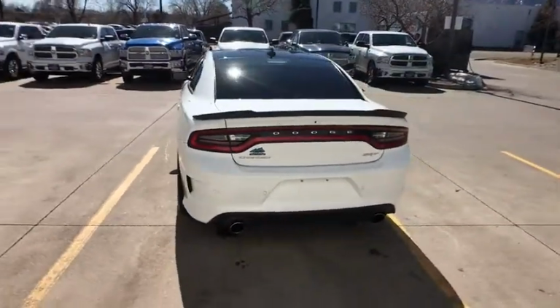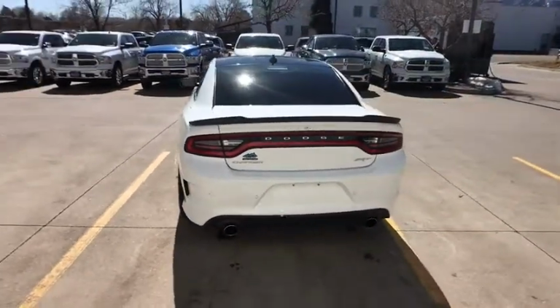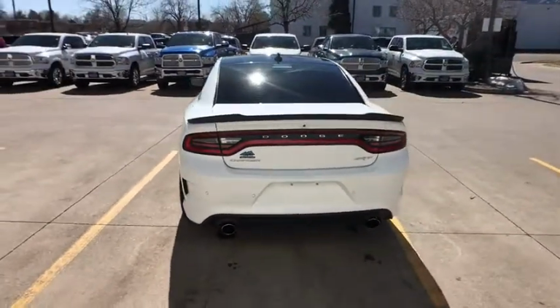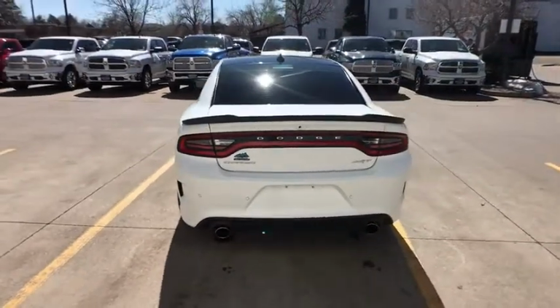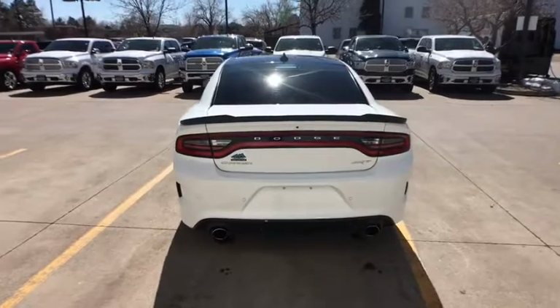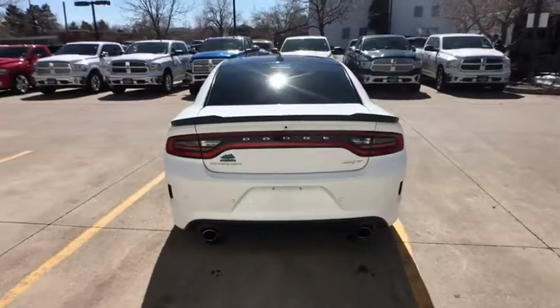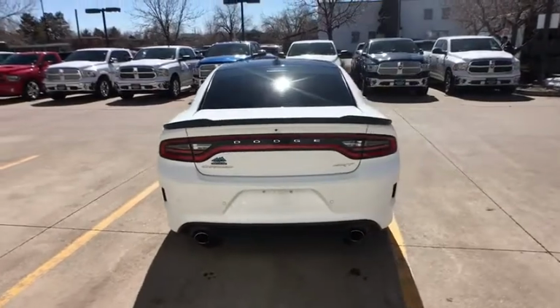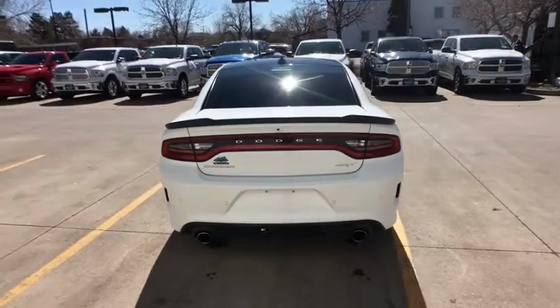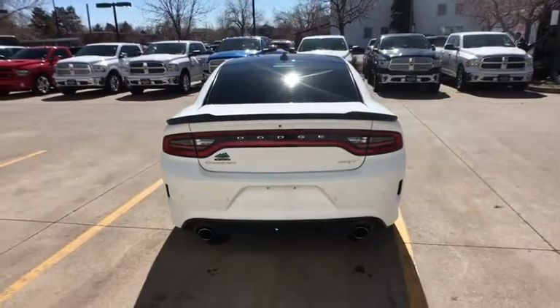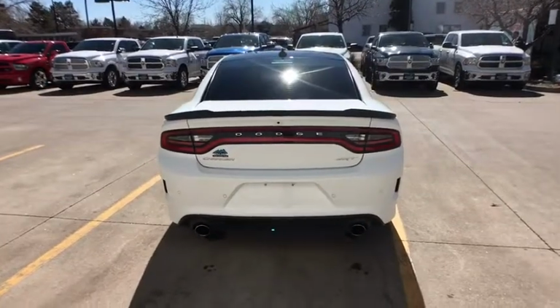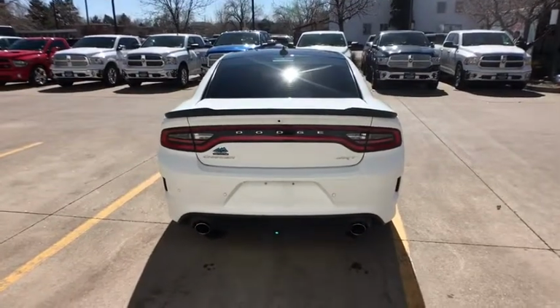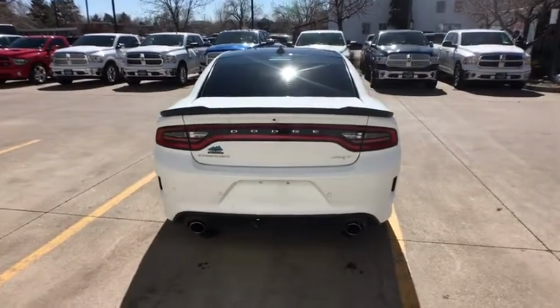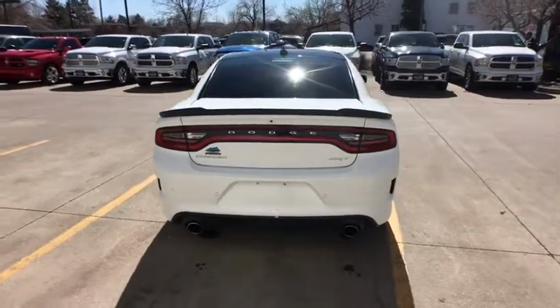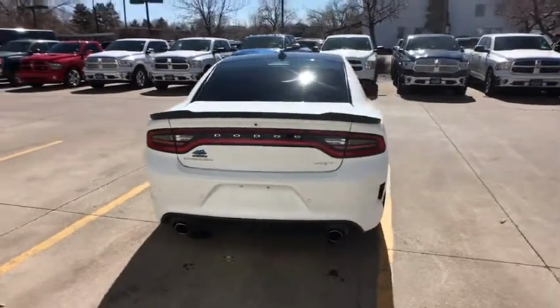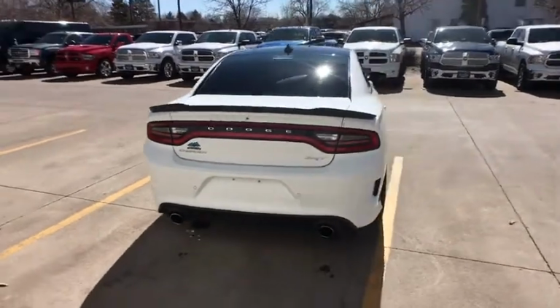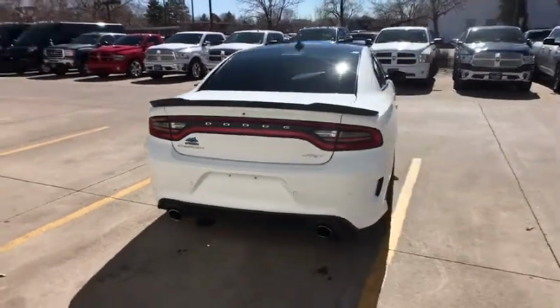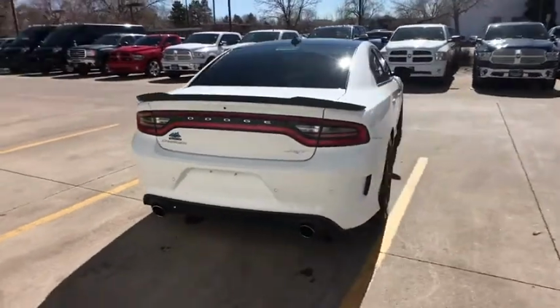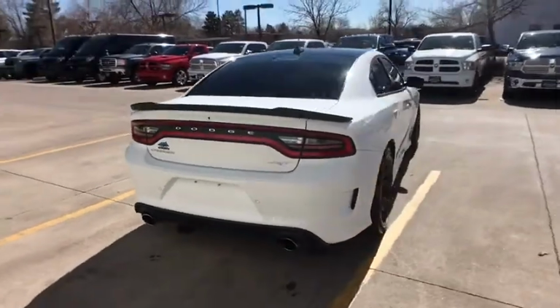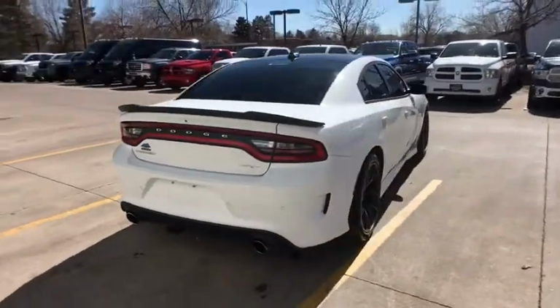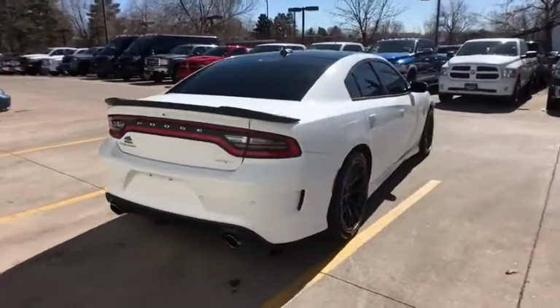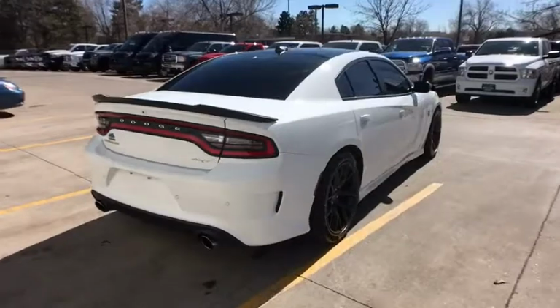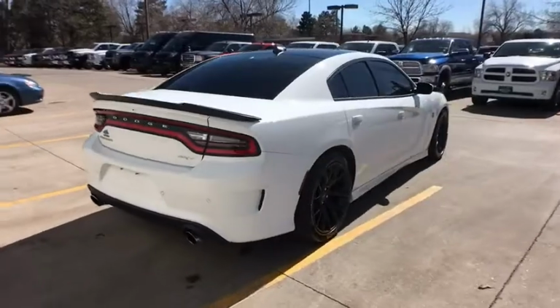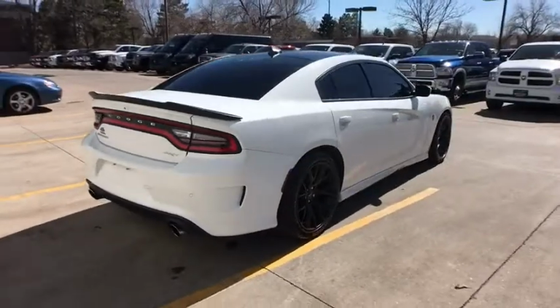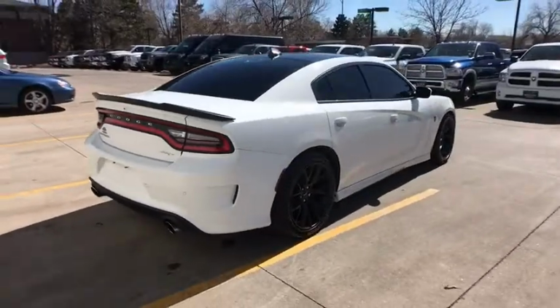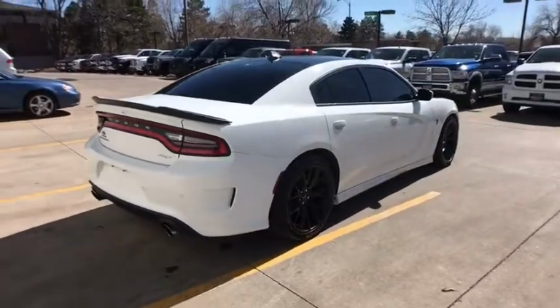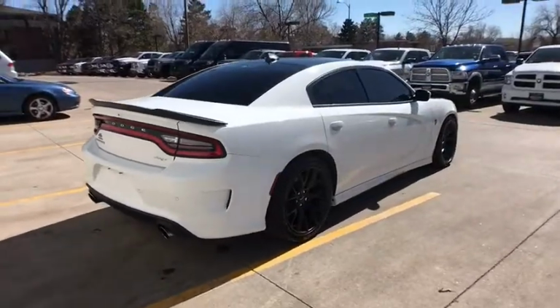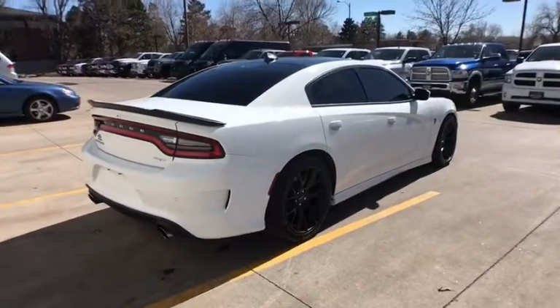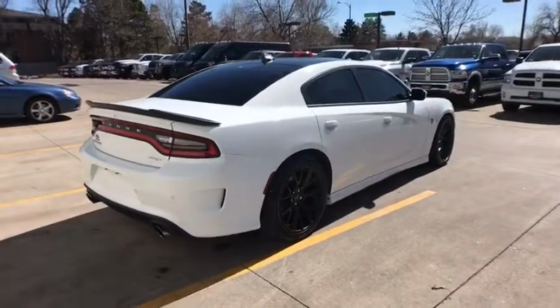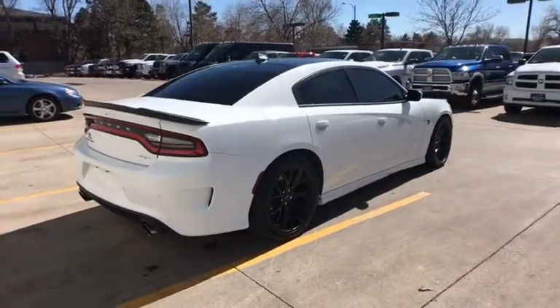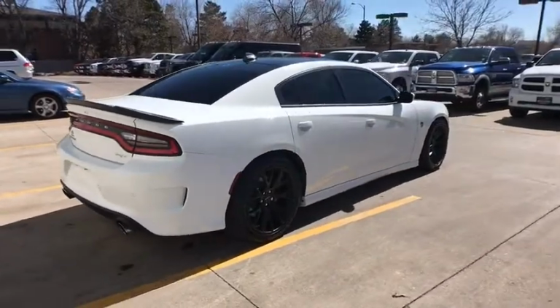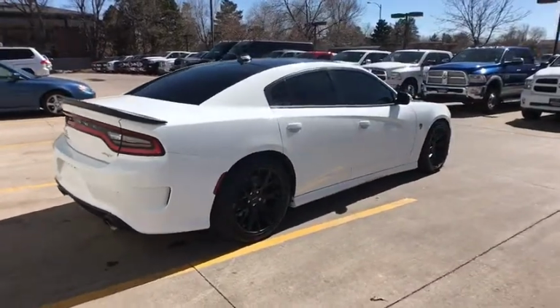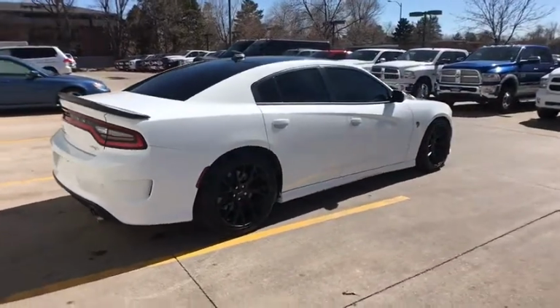Bluetooth, power steering, adjustable steering wheel, keyless start, four-wheel disc brakes, cruise control, aluminum wheels, front floor mat, auto-dimming rear-view mirror.